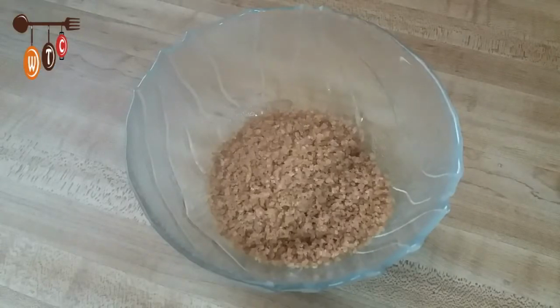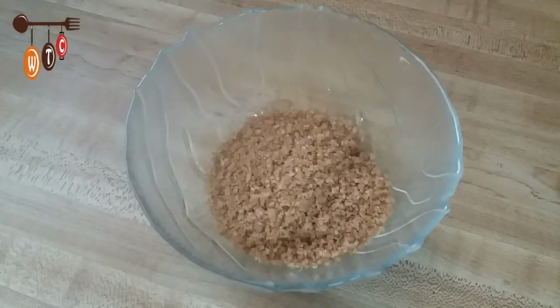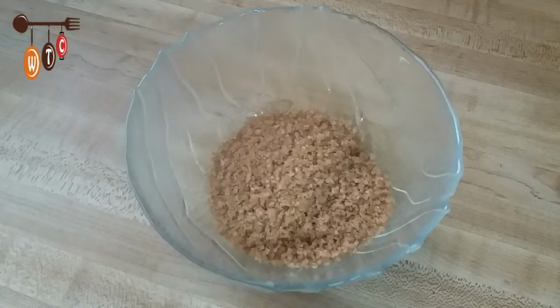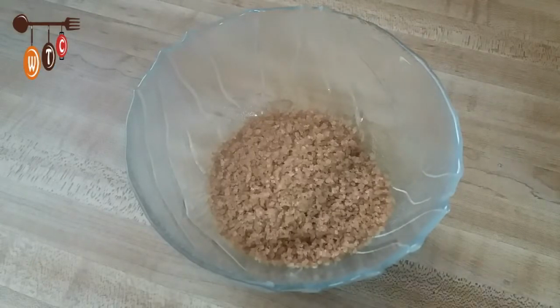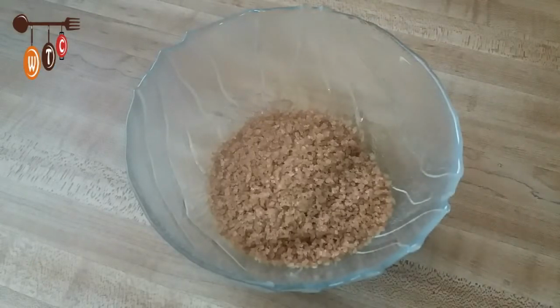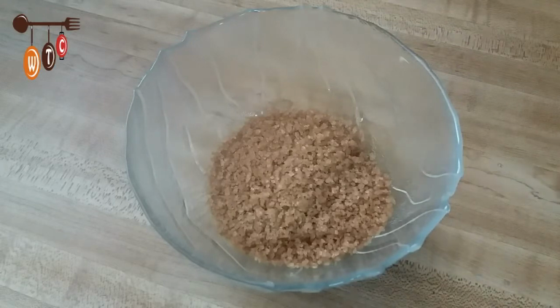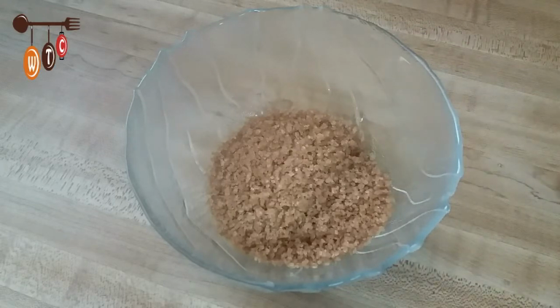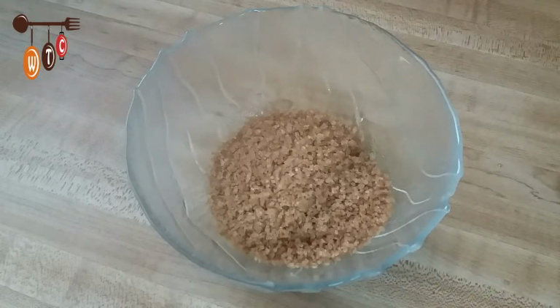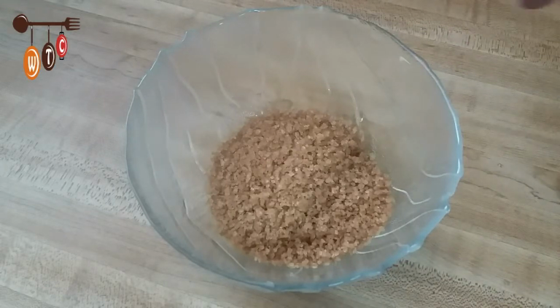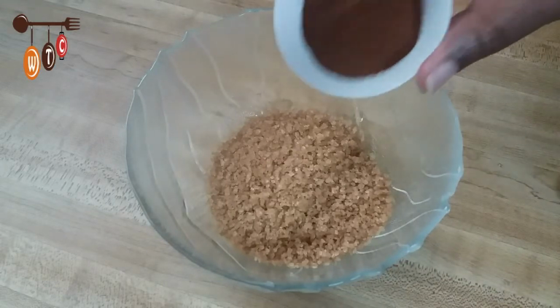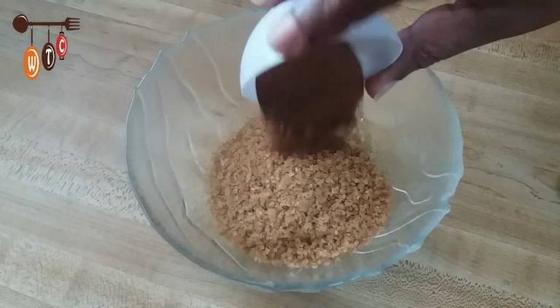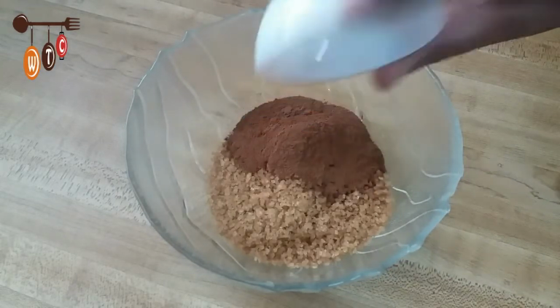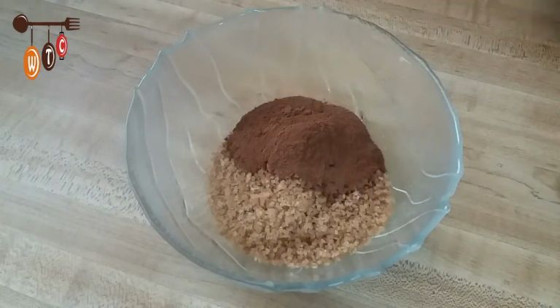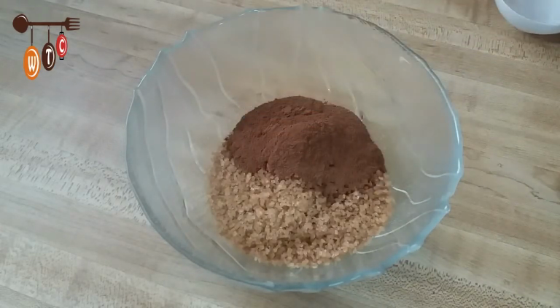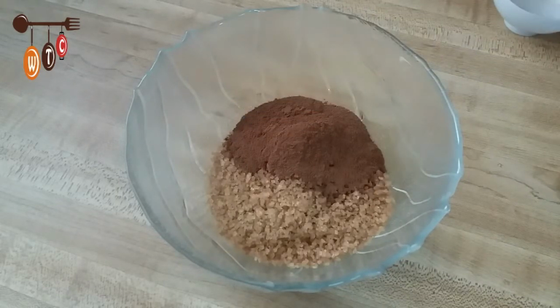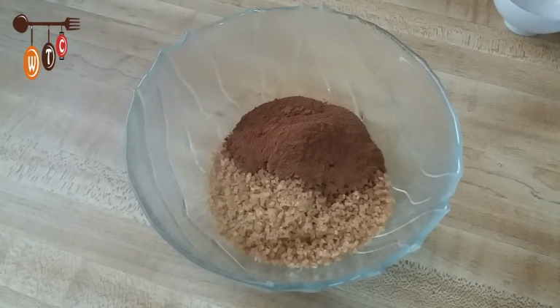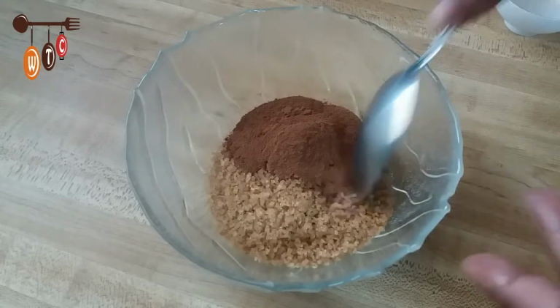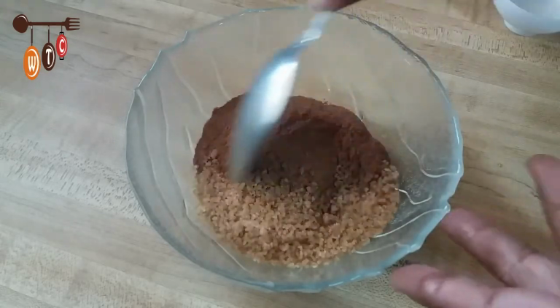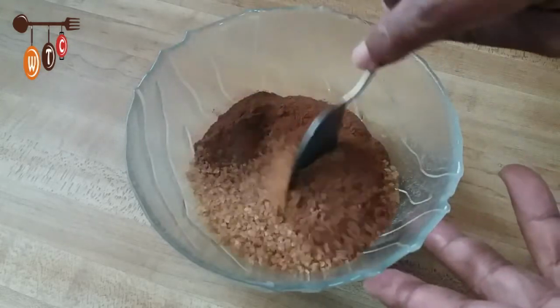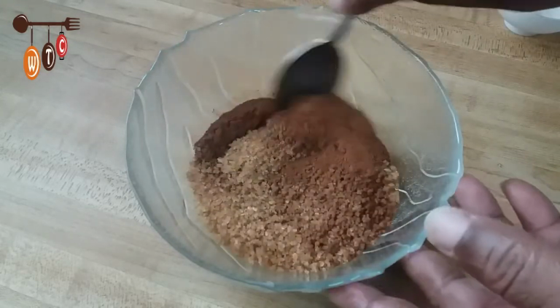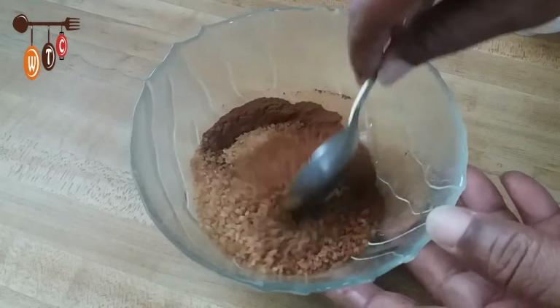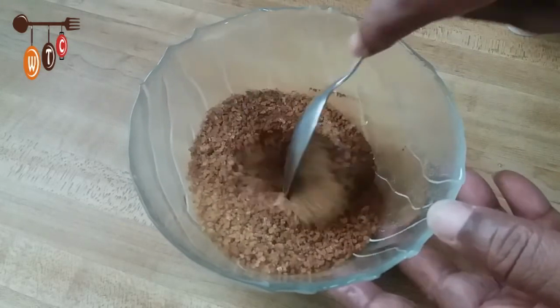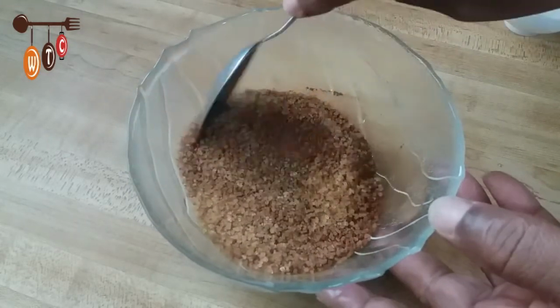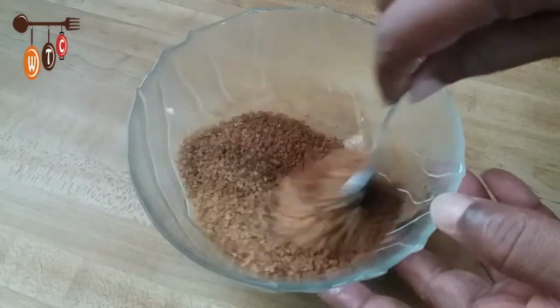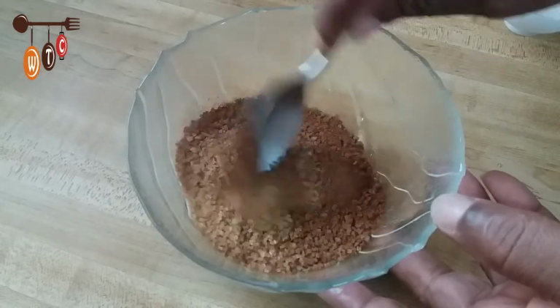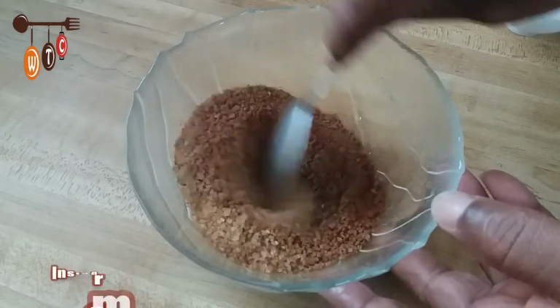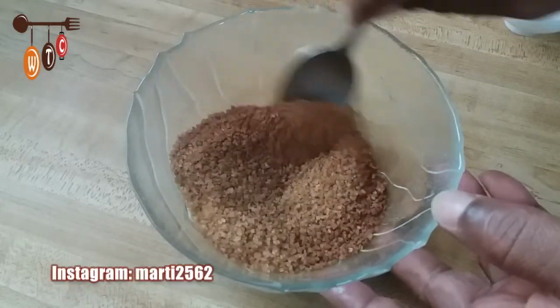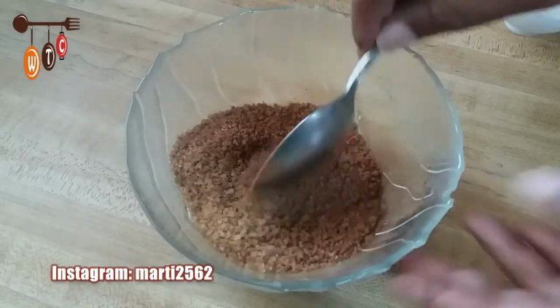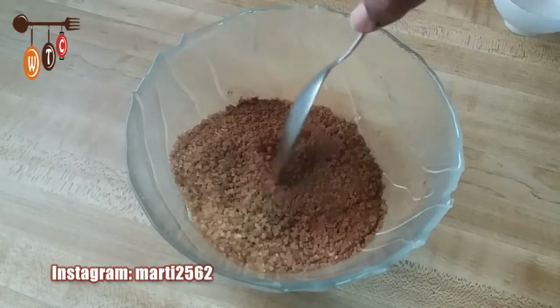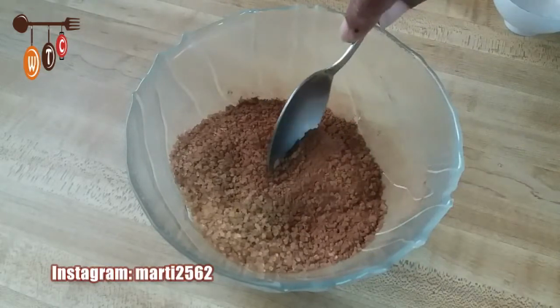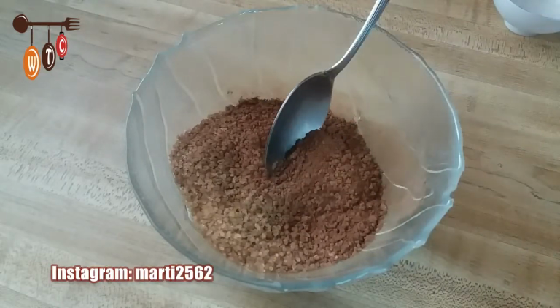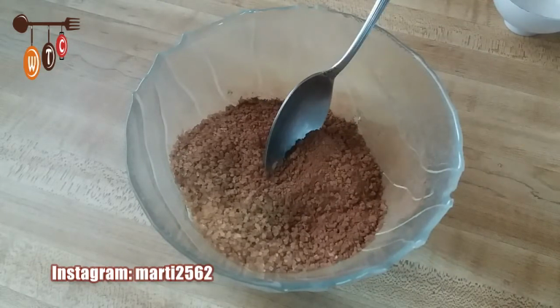The first thing I'm going to do is combine the sugar with the cinnamon and vanilla essence. Simple for starters — let me just add the vanilla essence quickly.